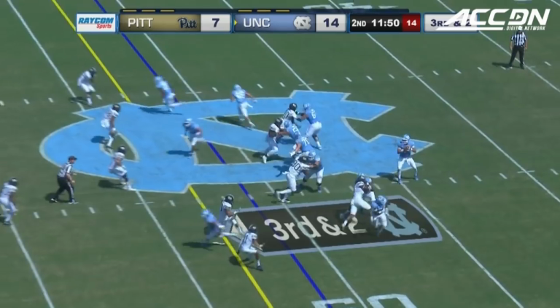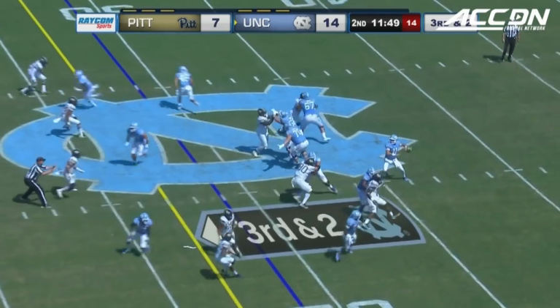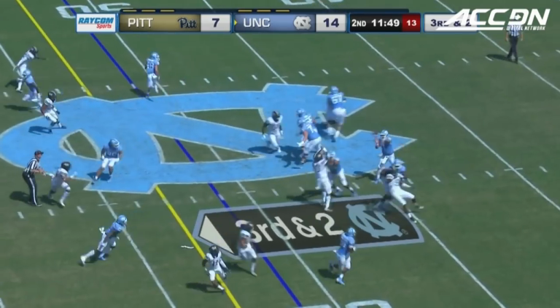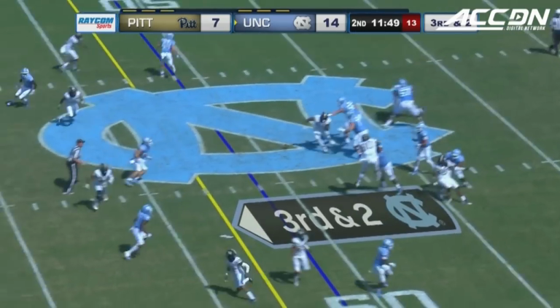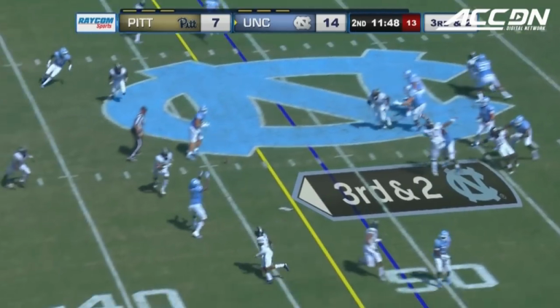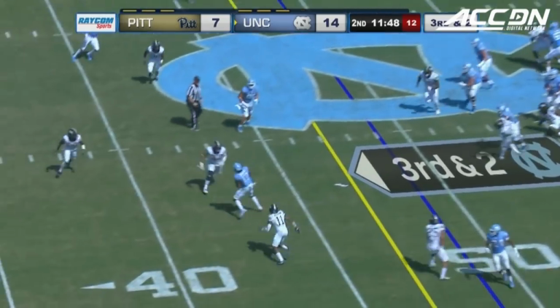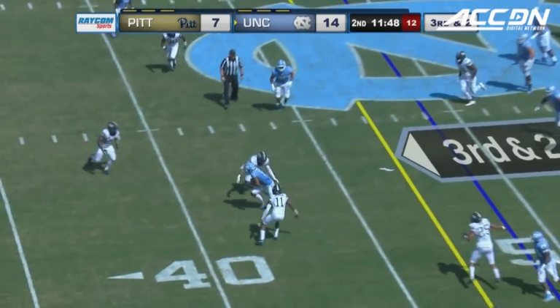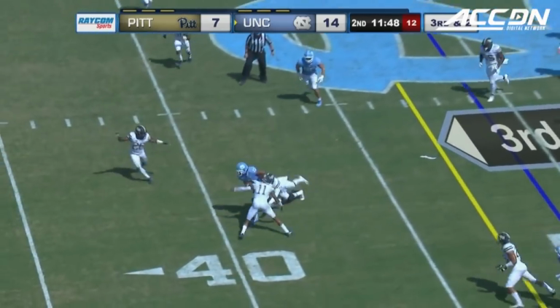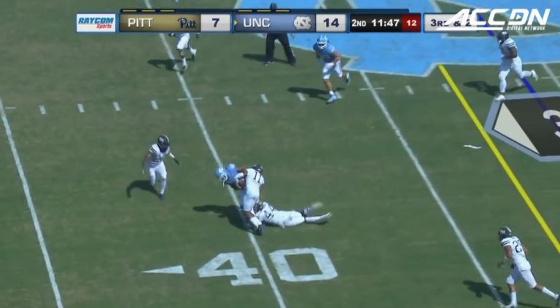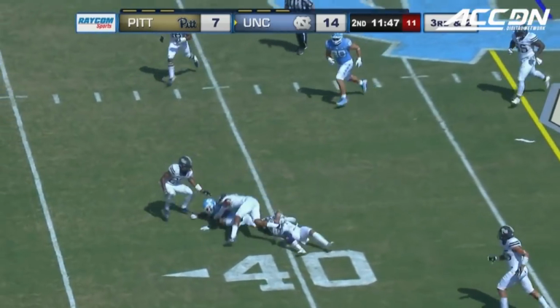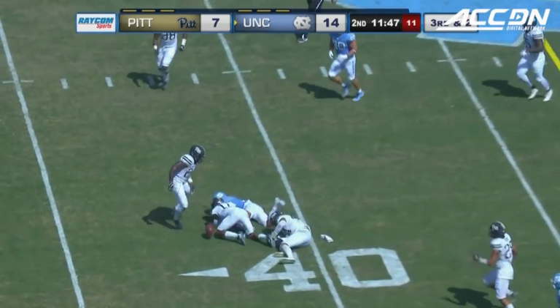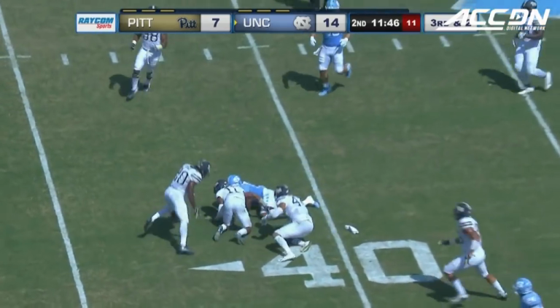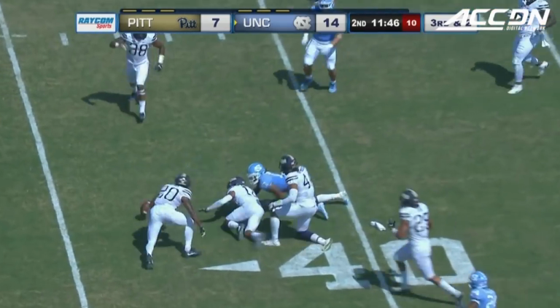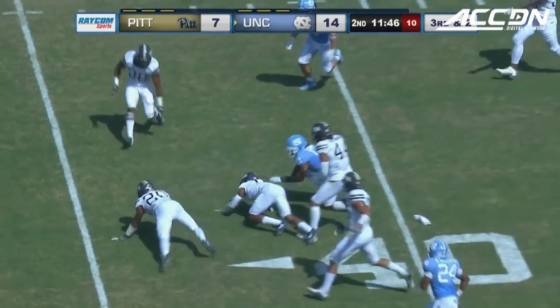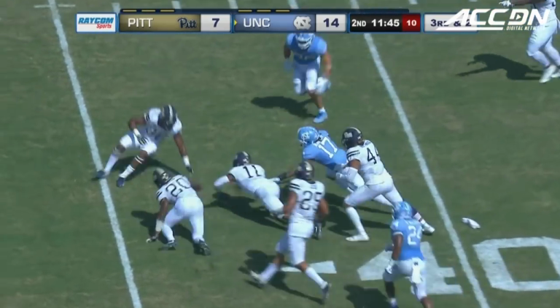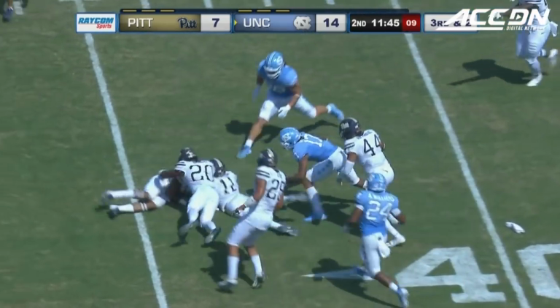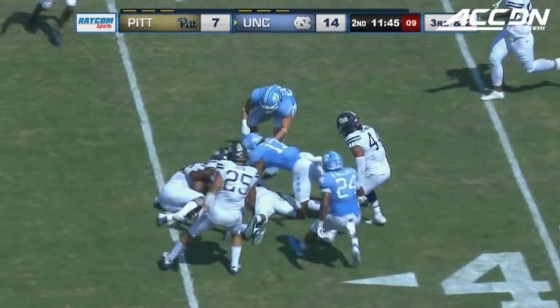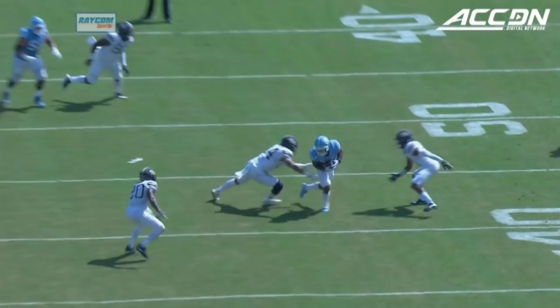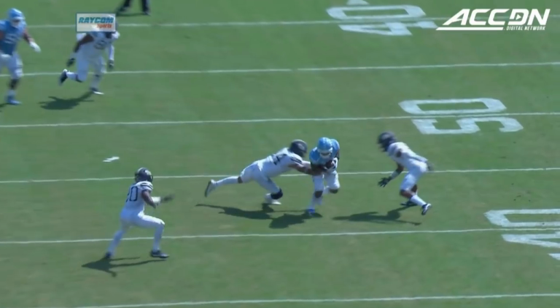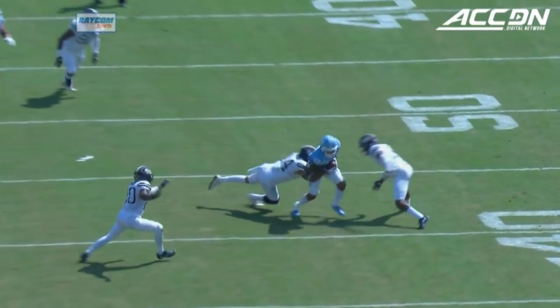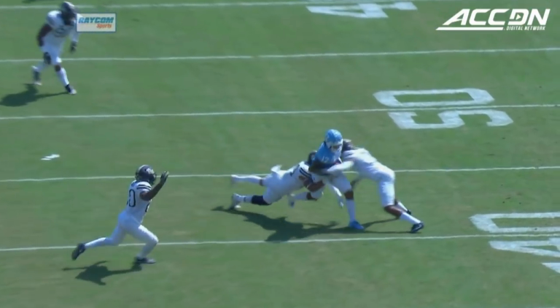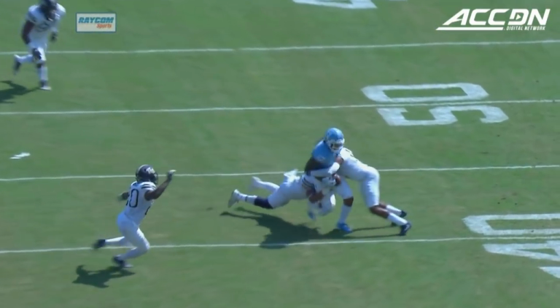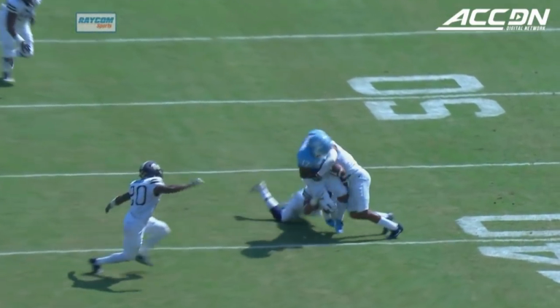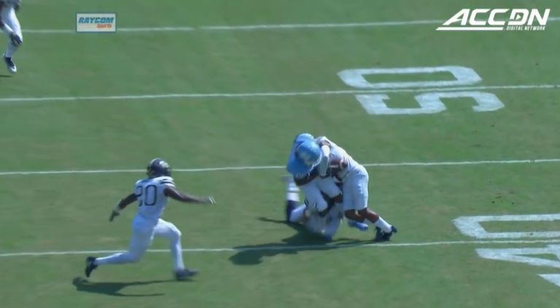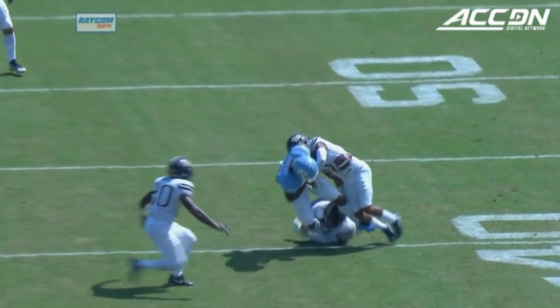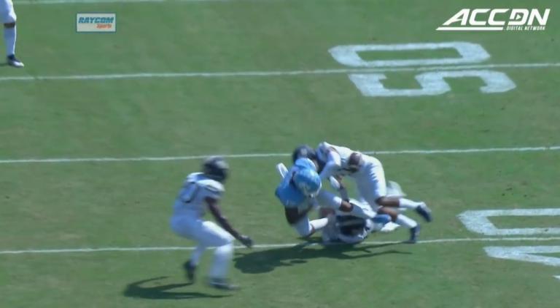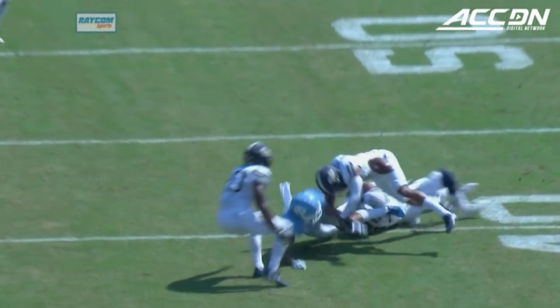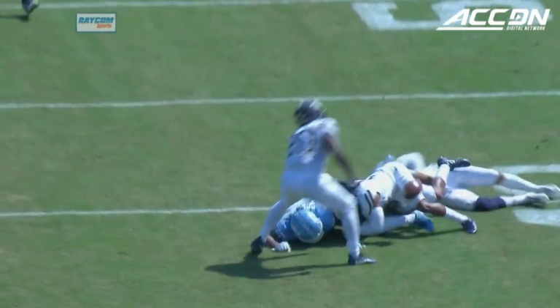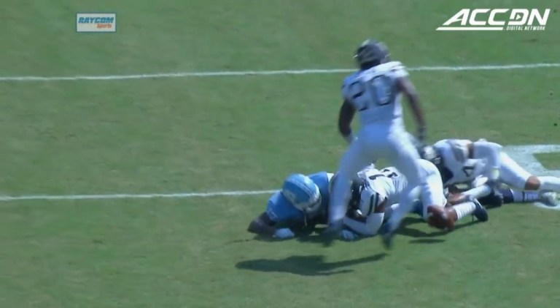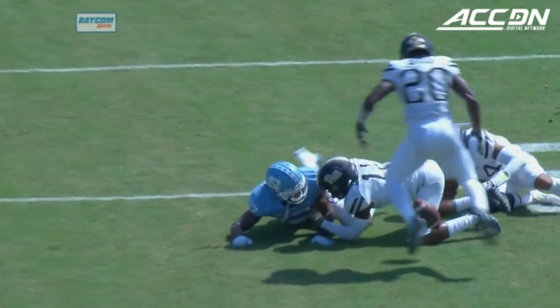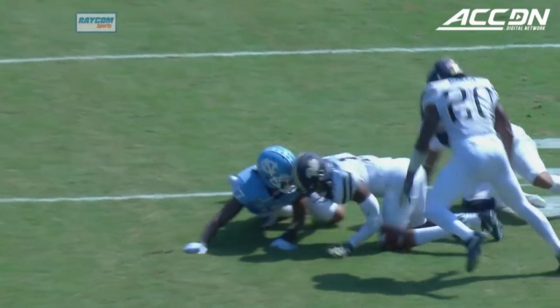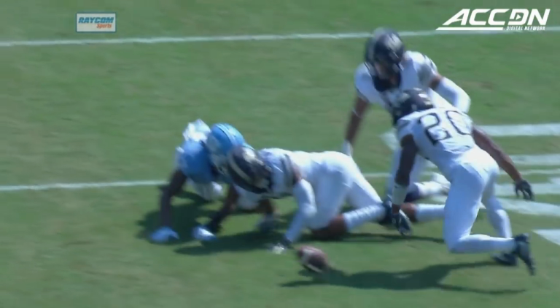Two for three on third down in the game, they've got another one. The ball came out at the end of the play. The indication is that the Panthers have it on the fumble.